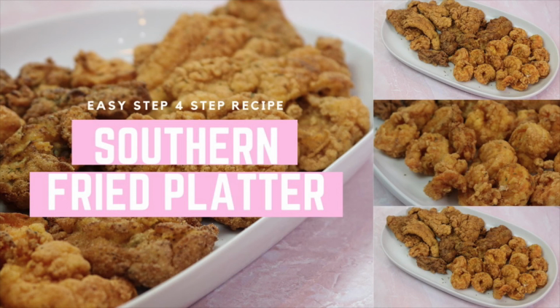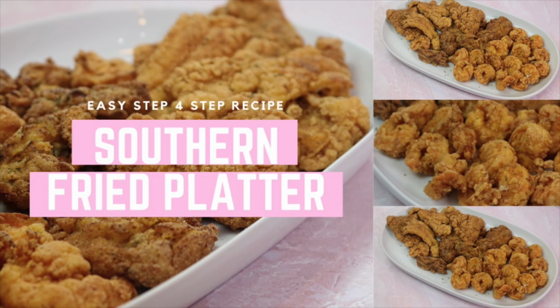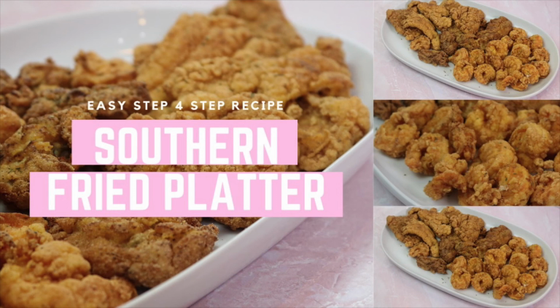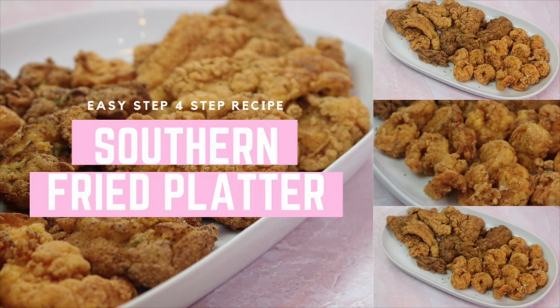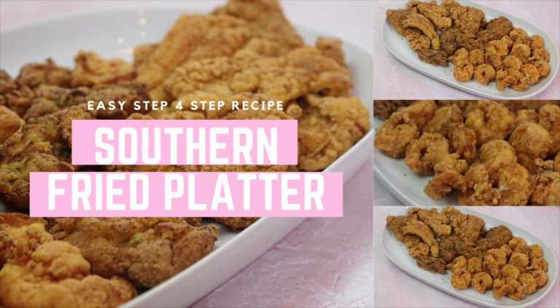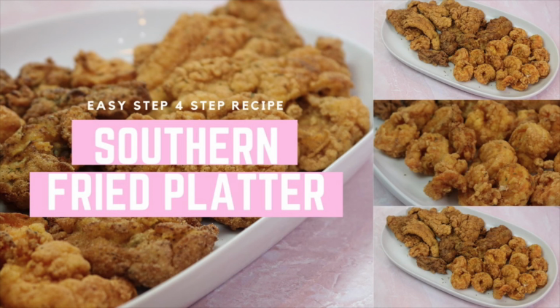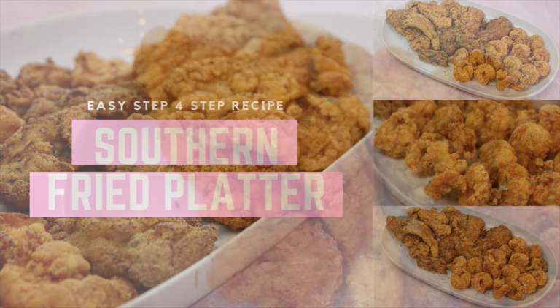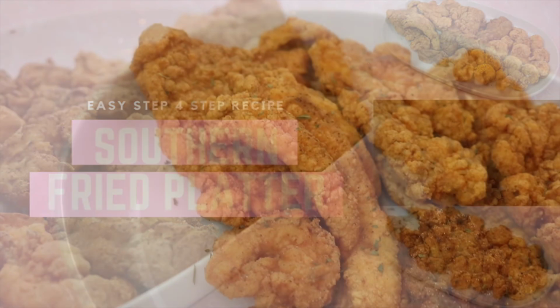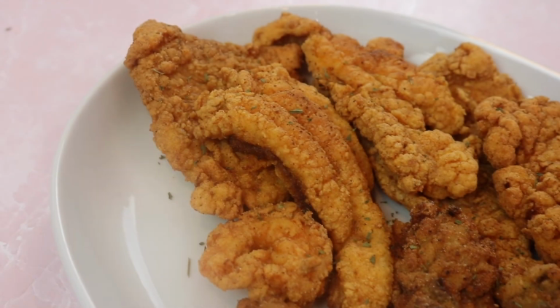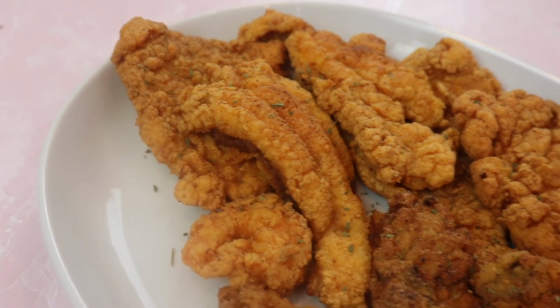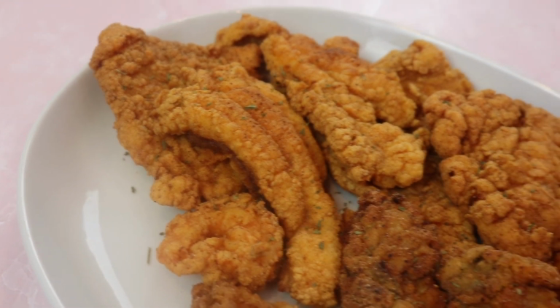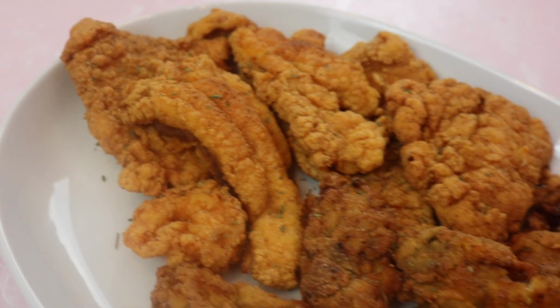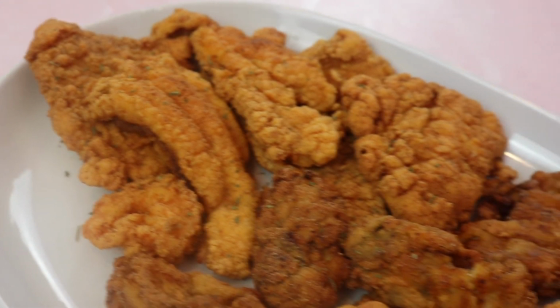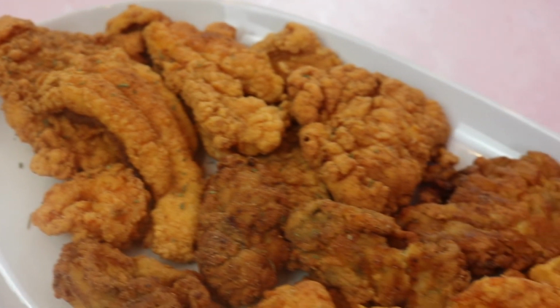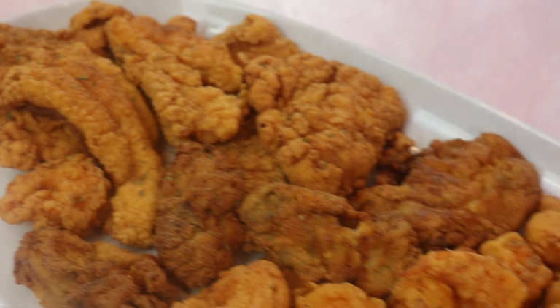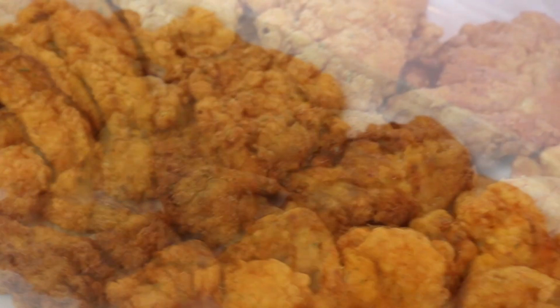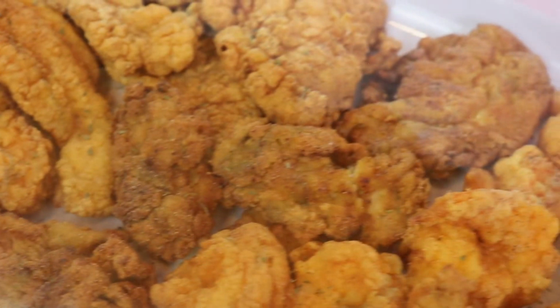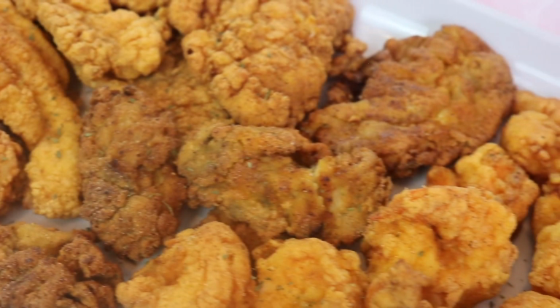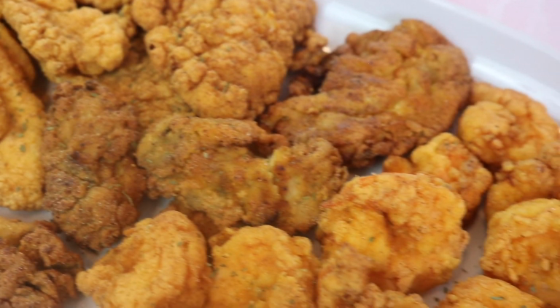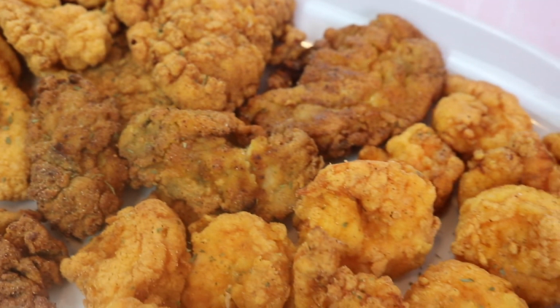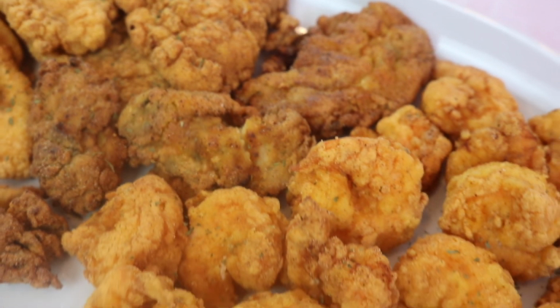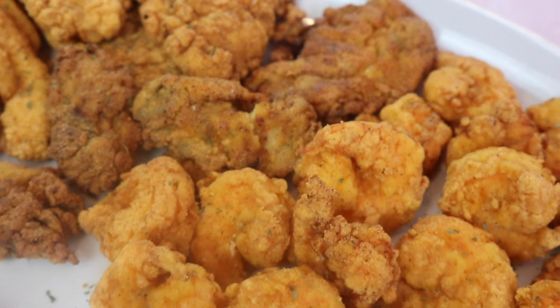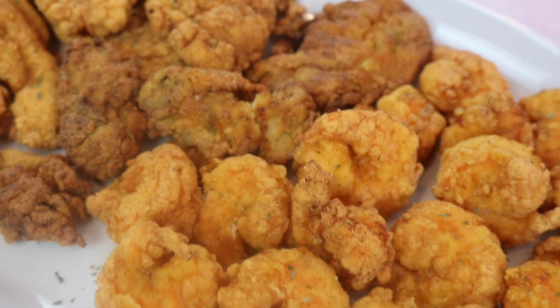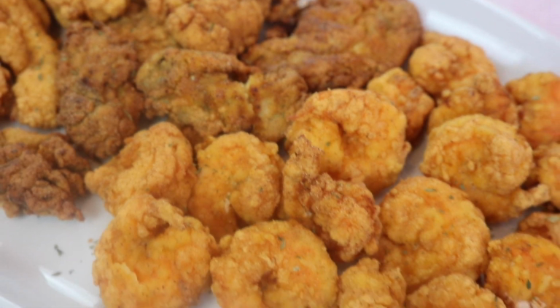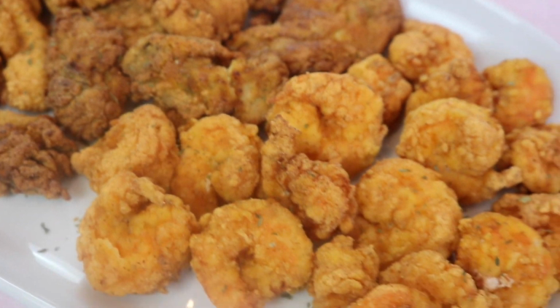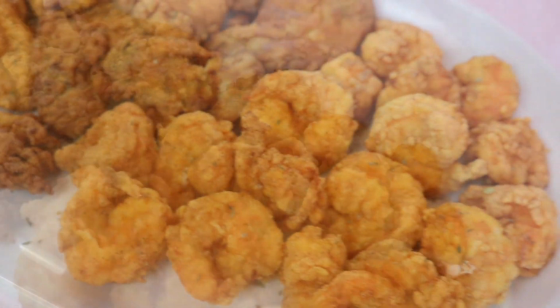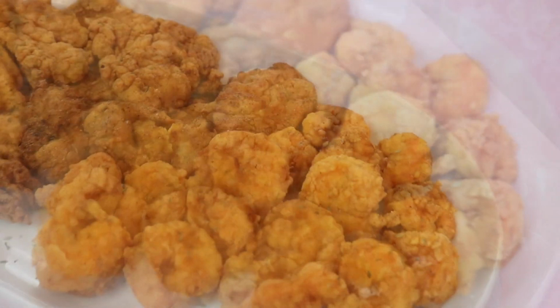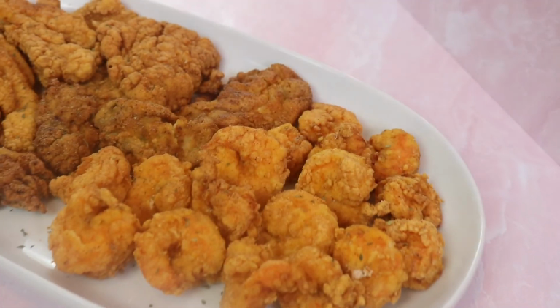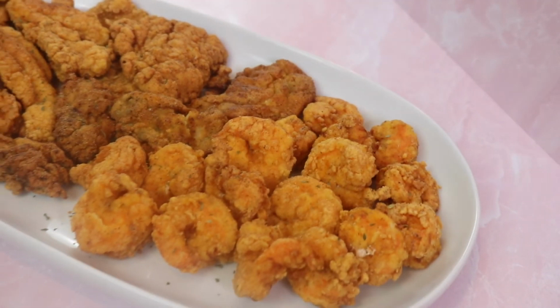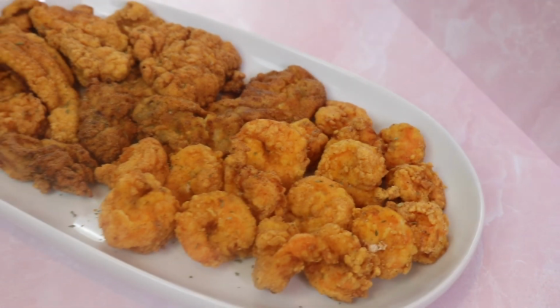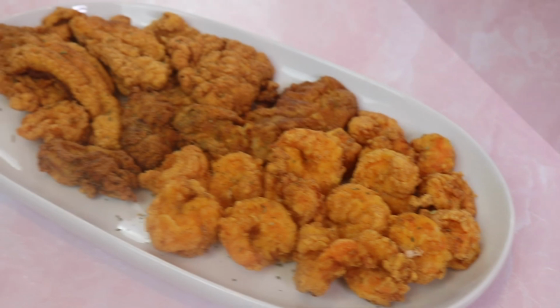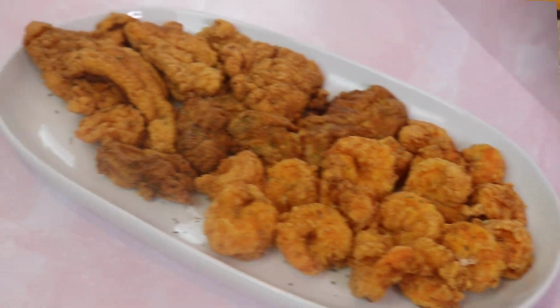Hey guys, it's Jador. Thank you for tuning in to my first cooking tutorial. Today I will be making a southern fried platter with fried shrimp, oysters, and catfish. So let's get right into it.